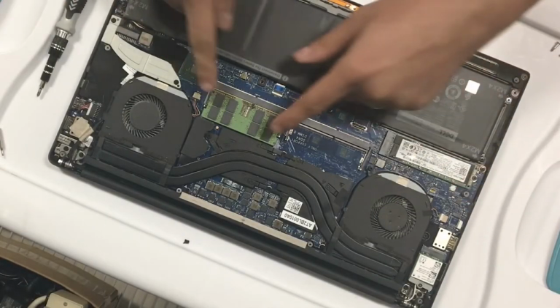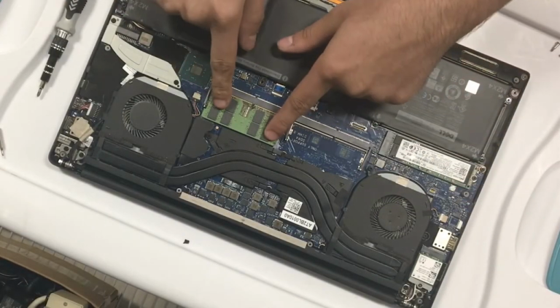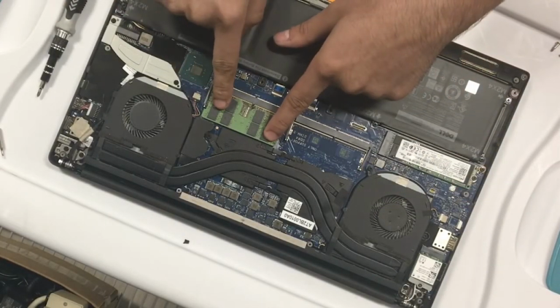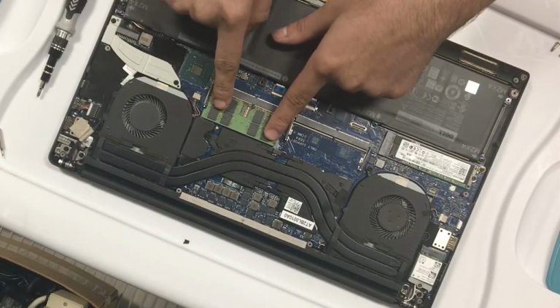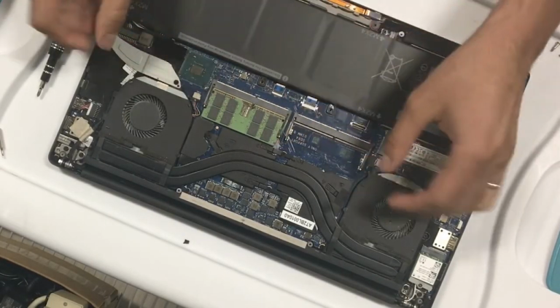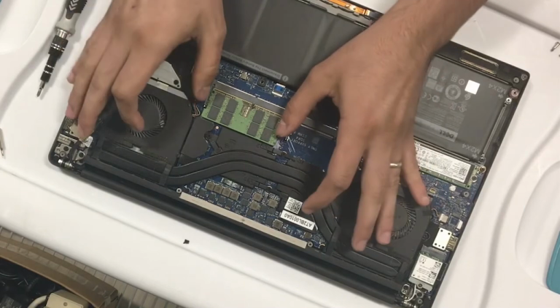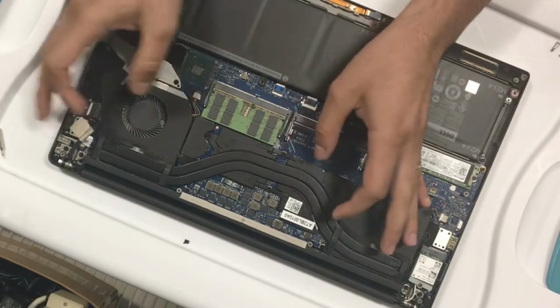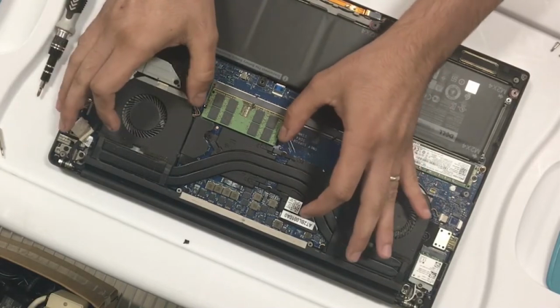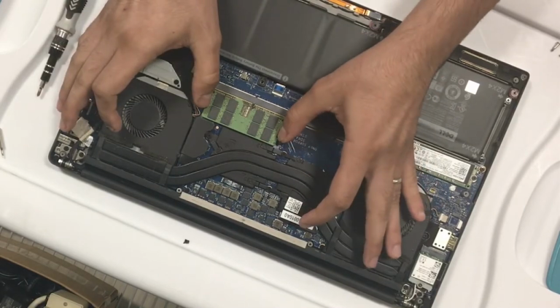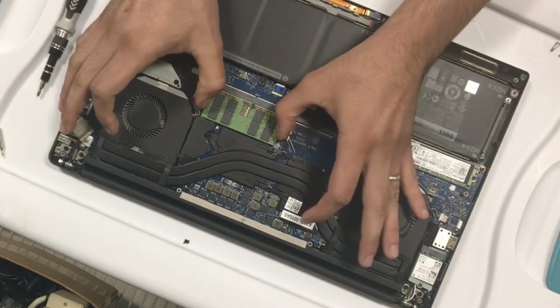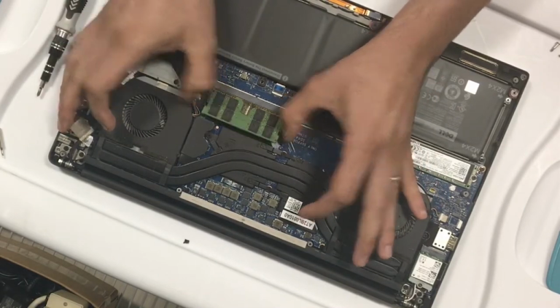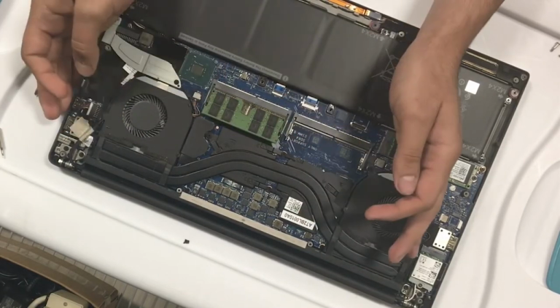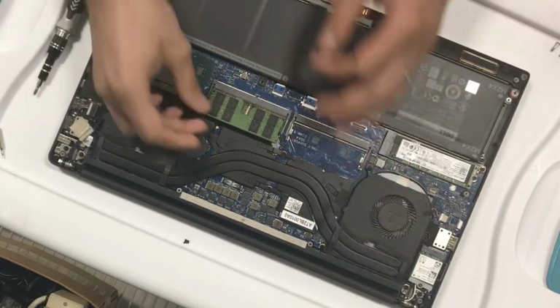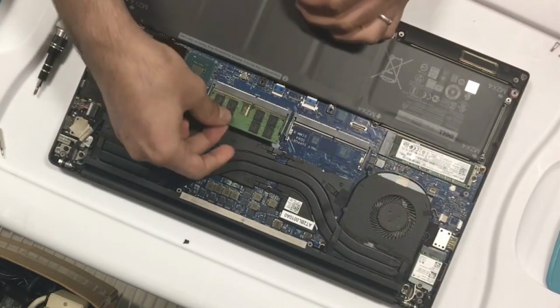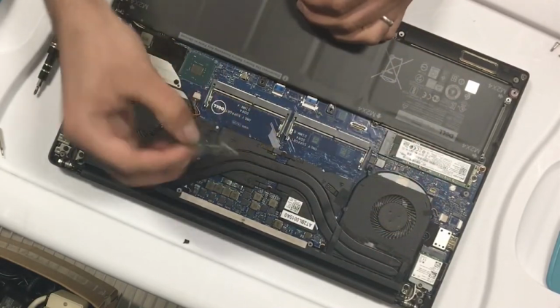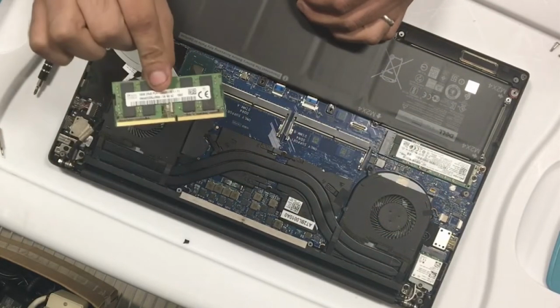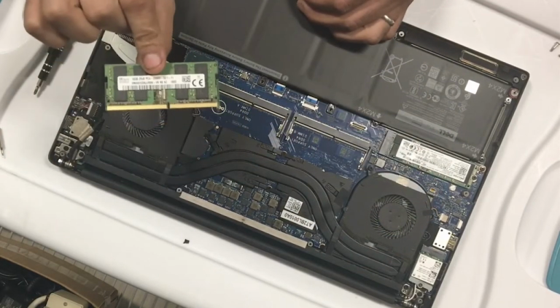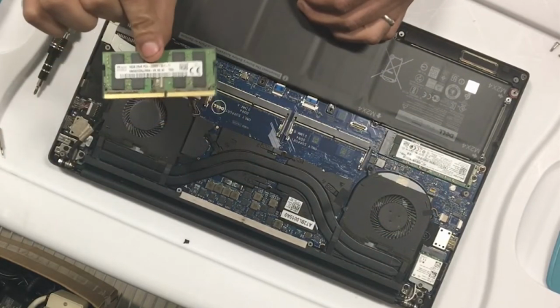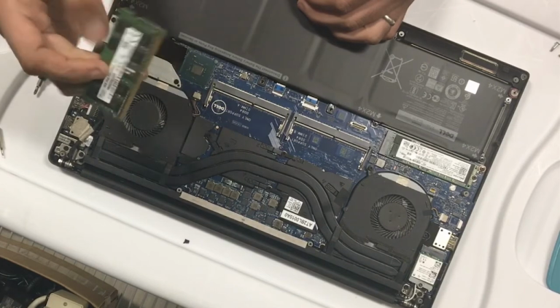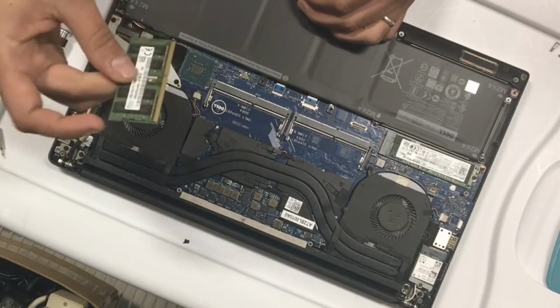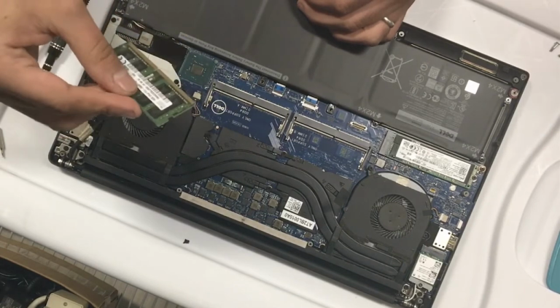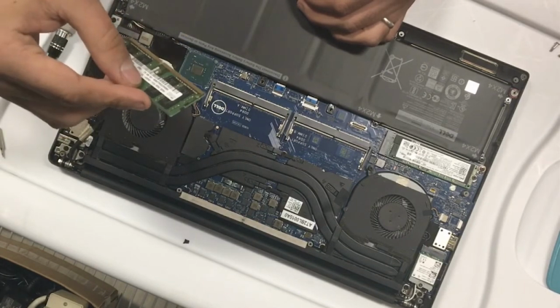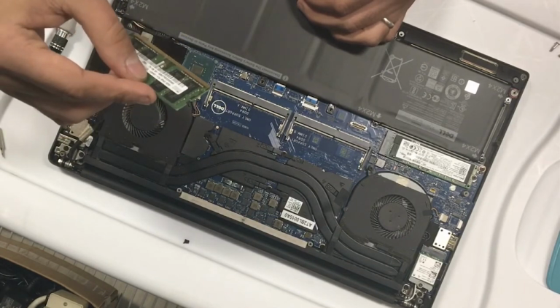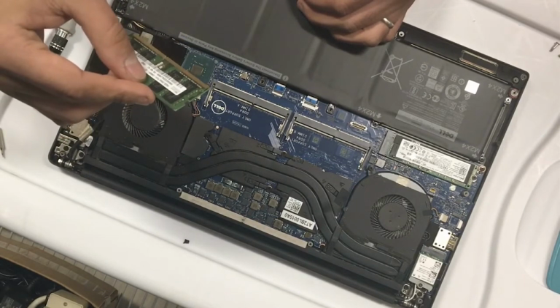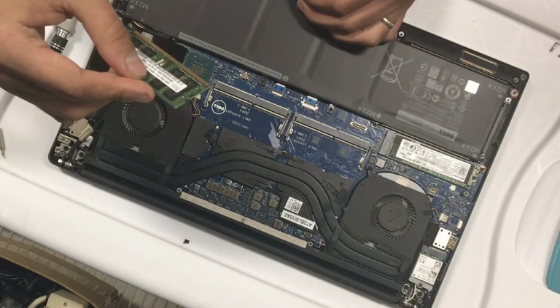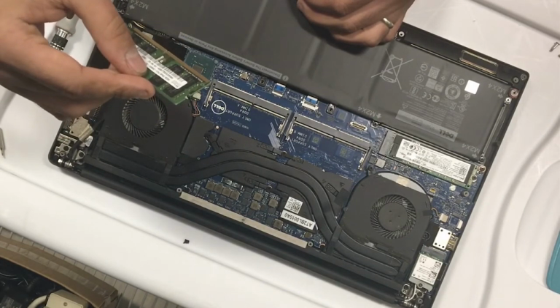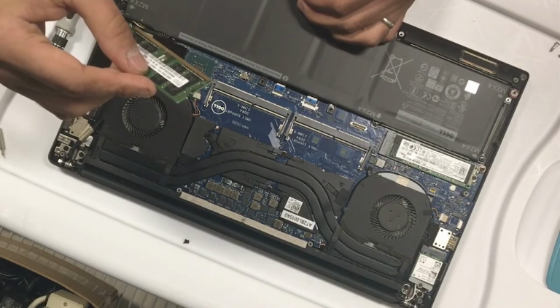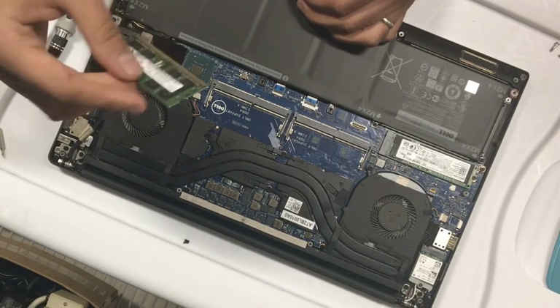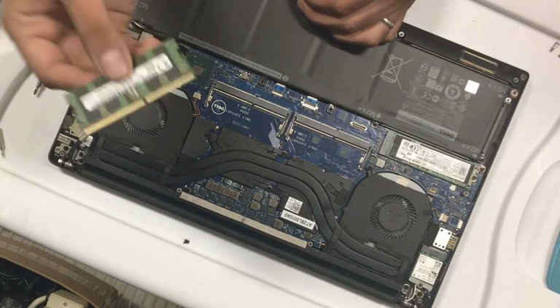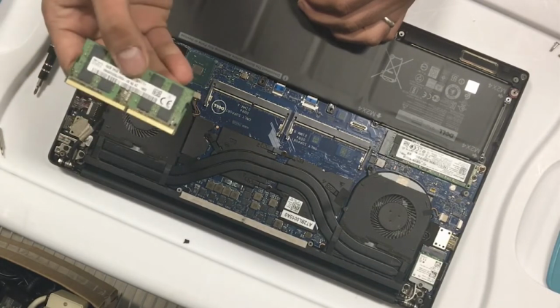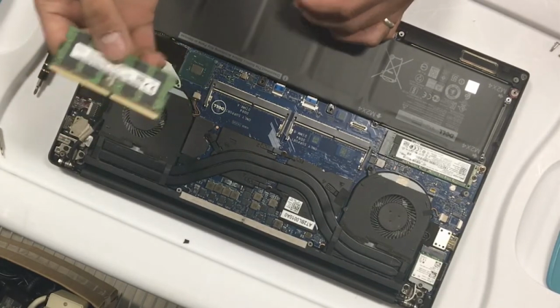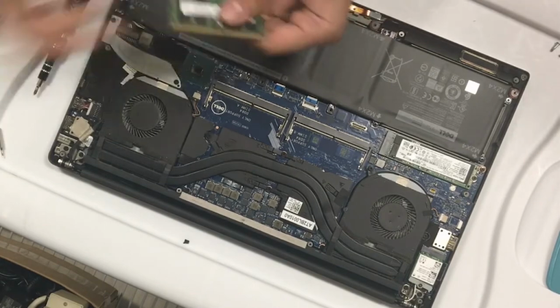The memory, as you can see, is right here. To remove it you just pull this away from each other — and here's the memory stick. It is a DDR4.